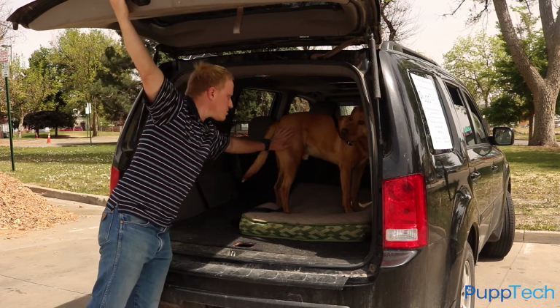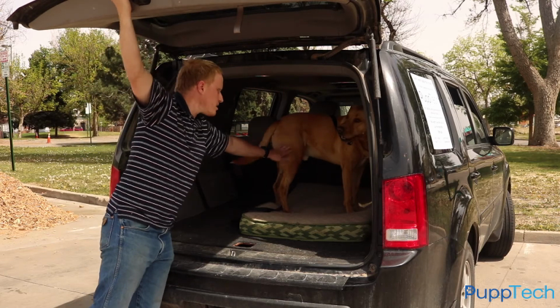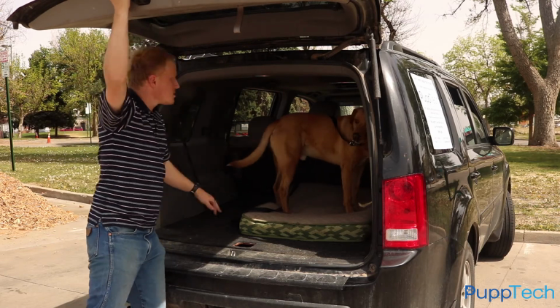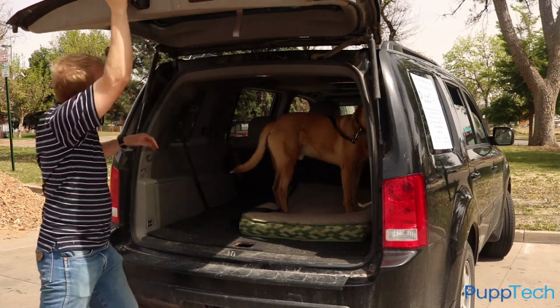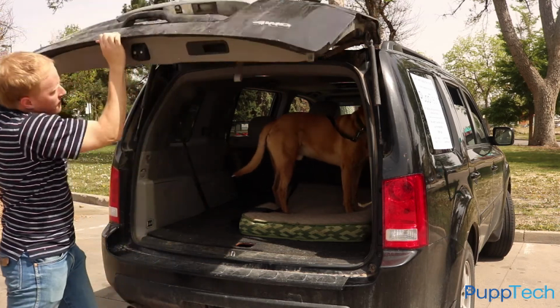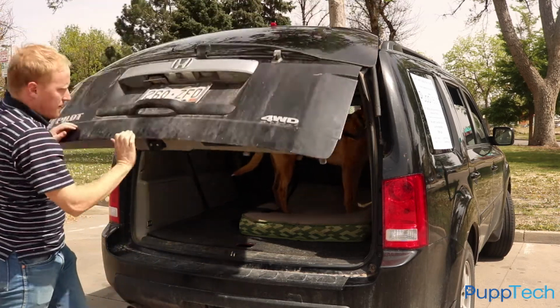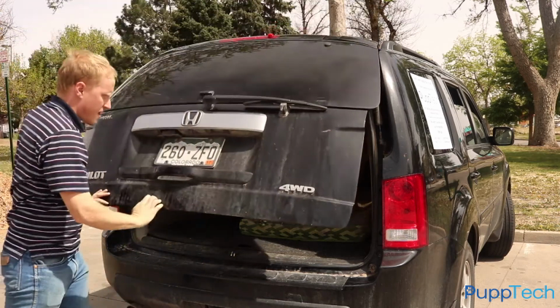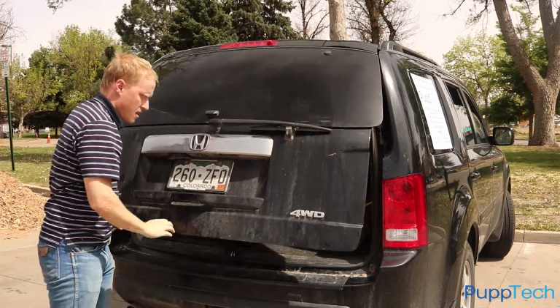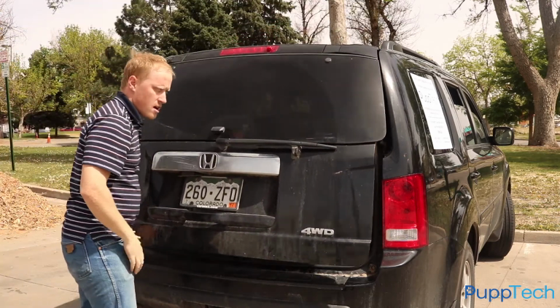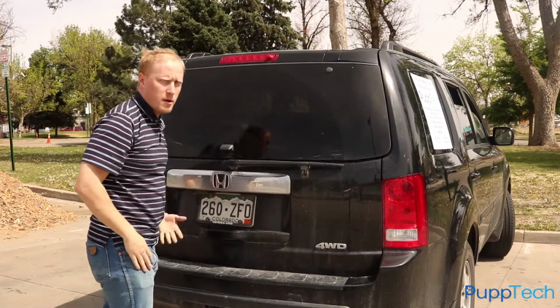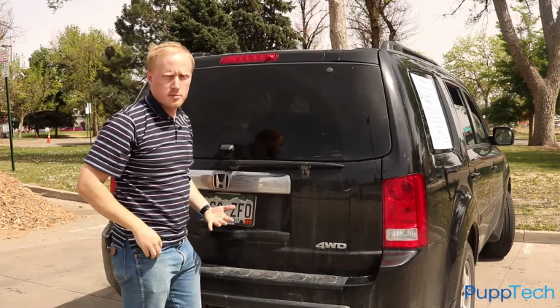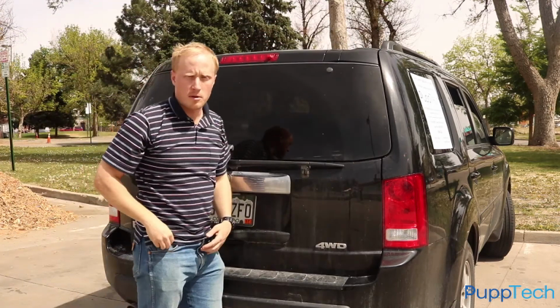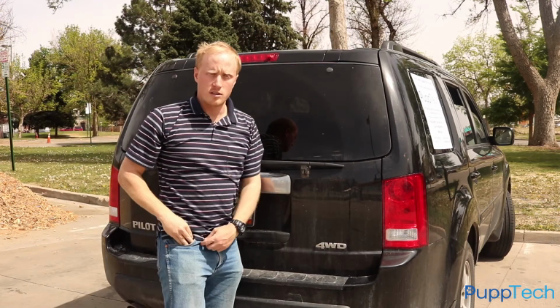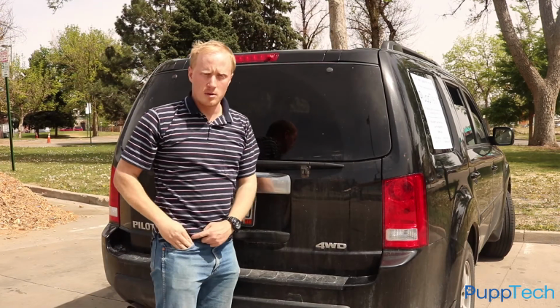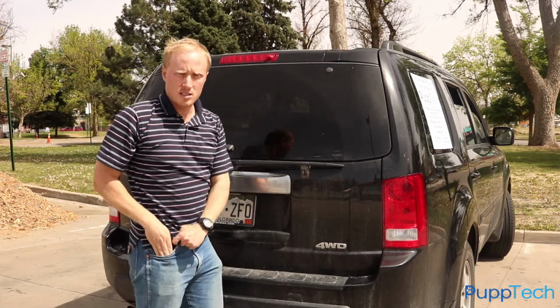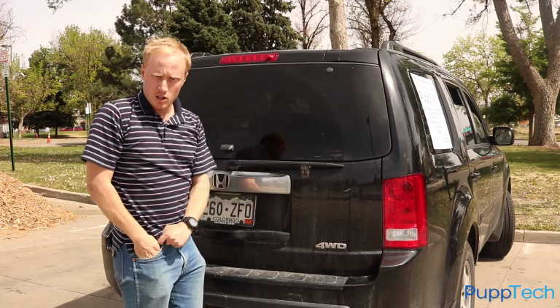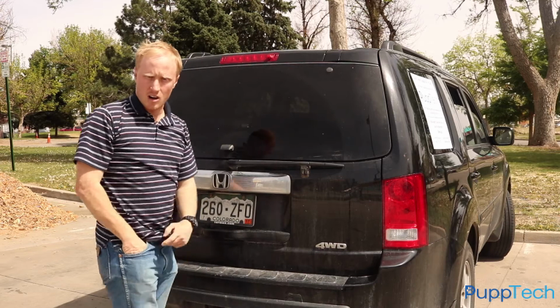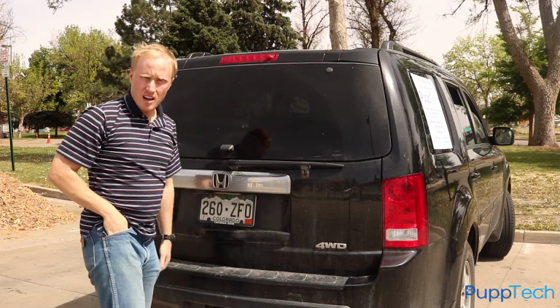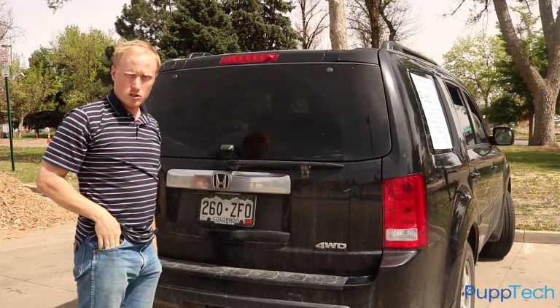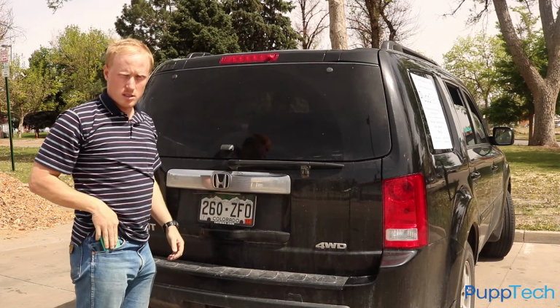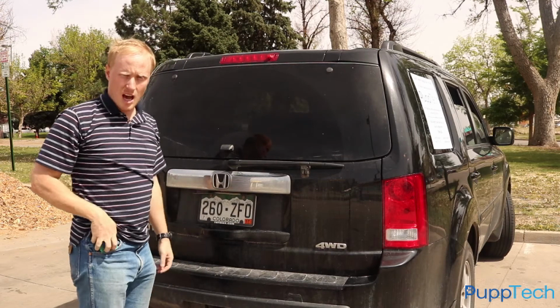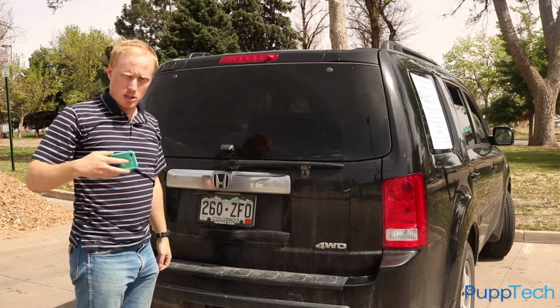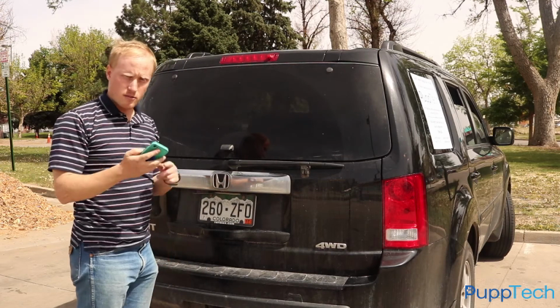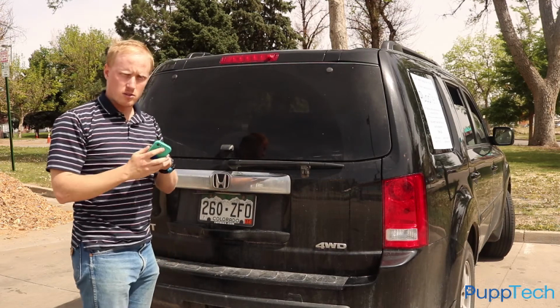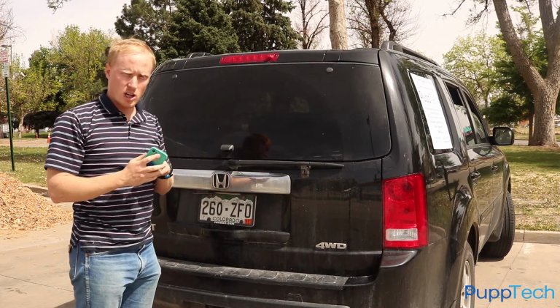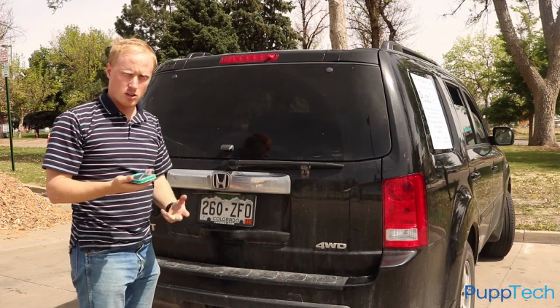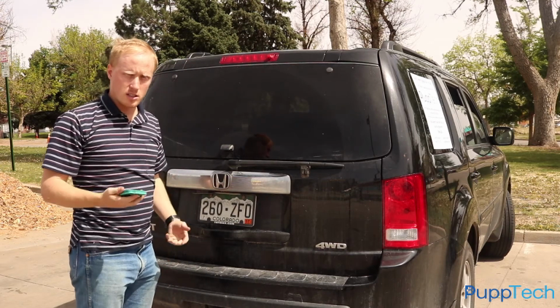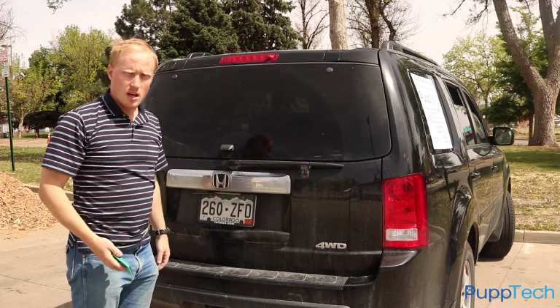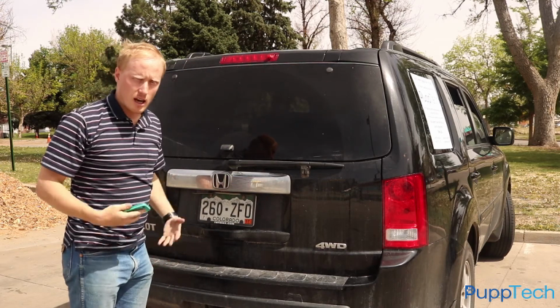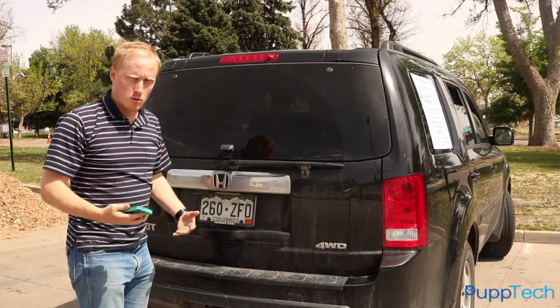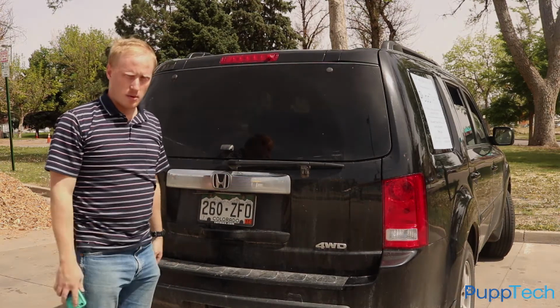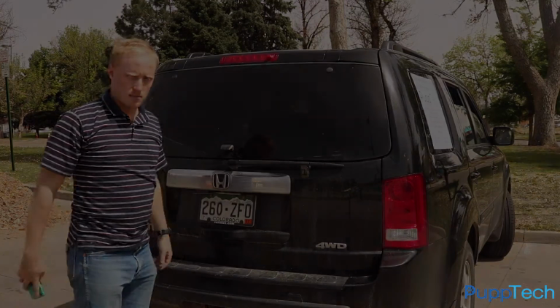See you, buddy. The PupCom is going to measure the environment inside the car and stream it to an app on my smartphone so I can check on Clovis and not get worried about him.